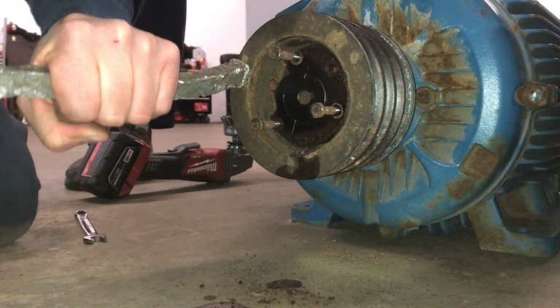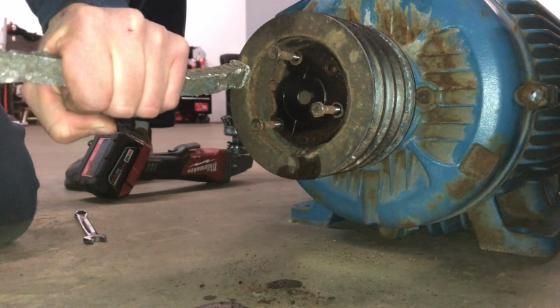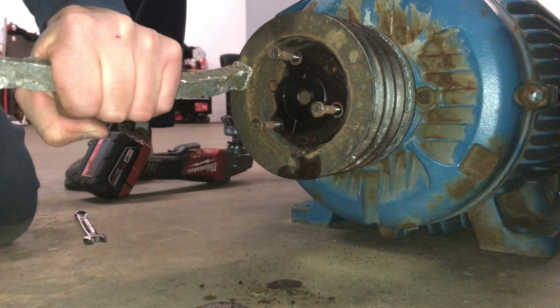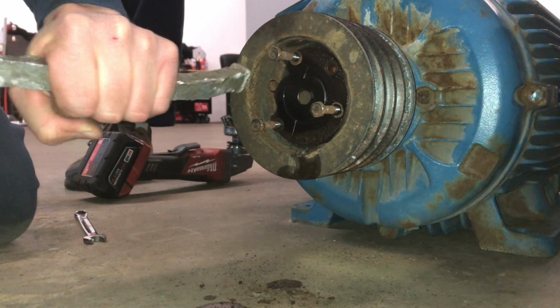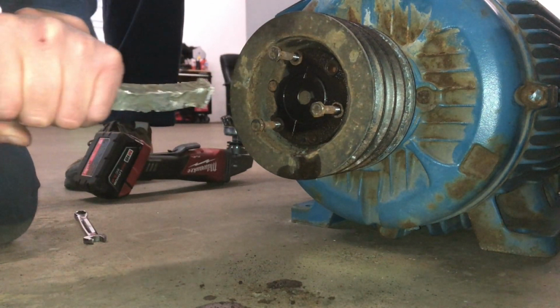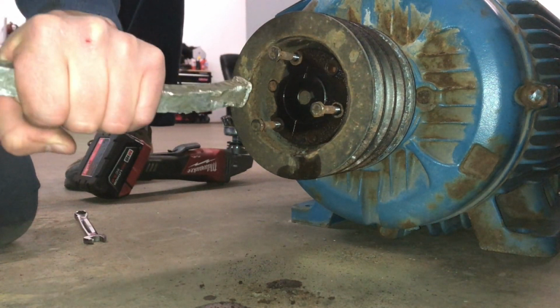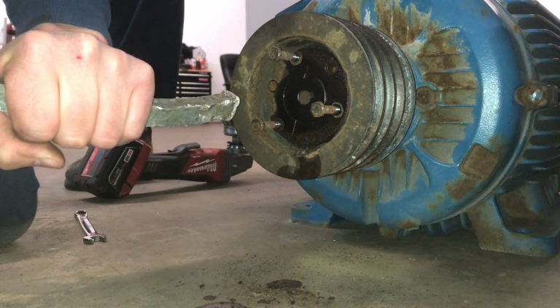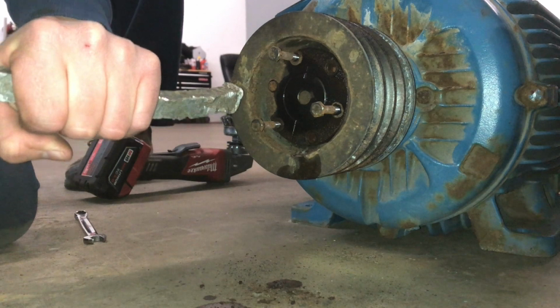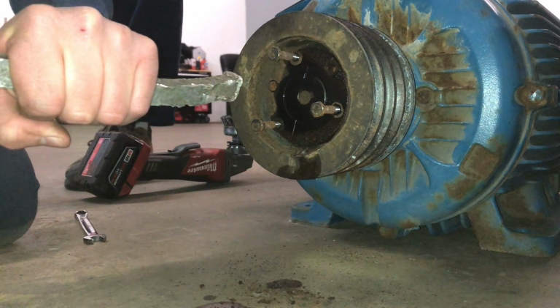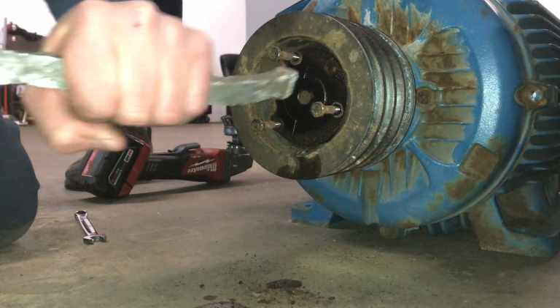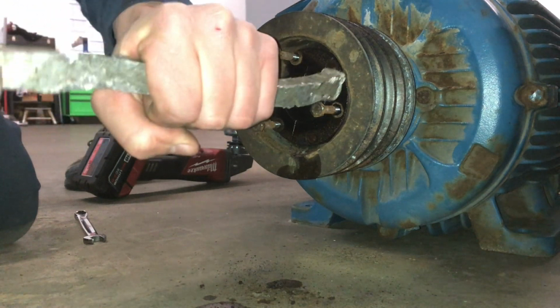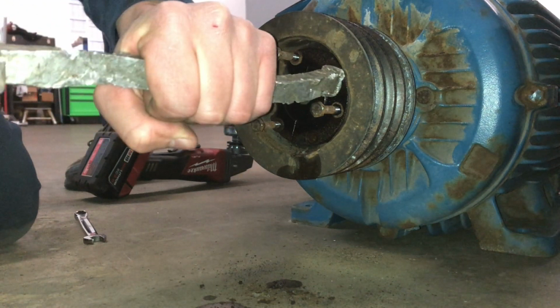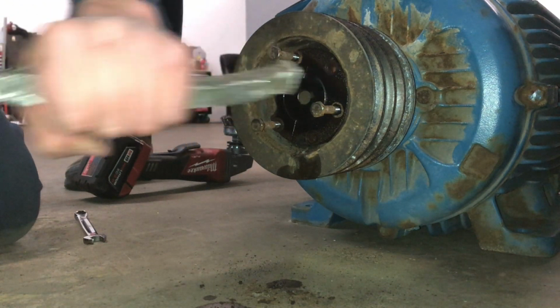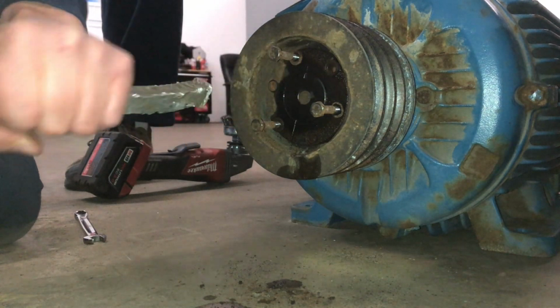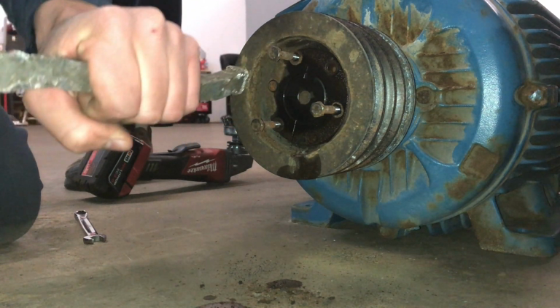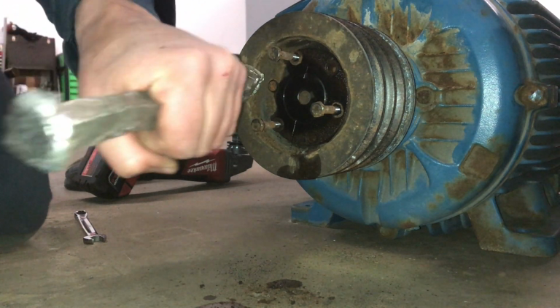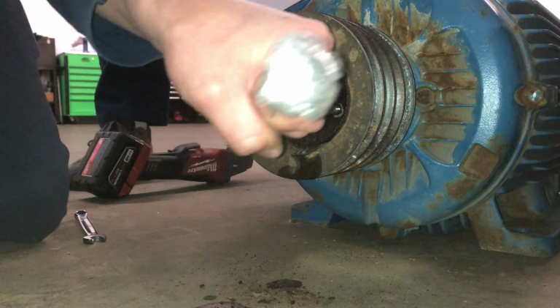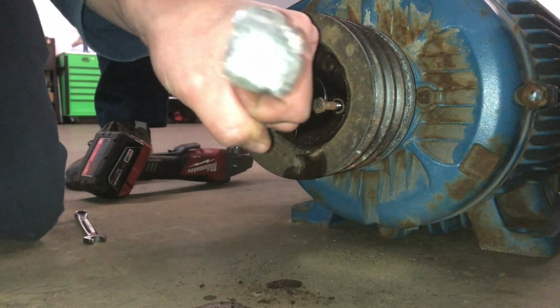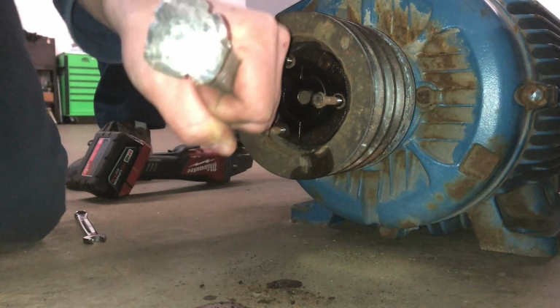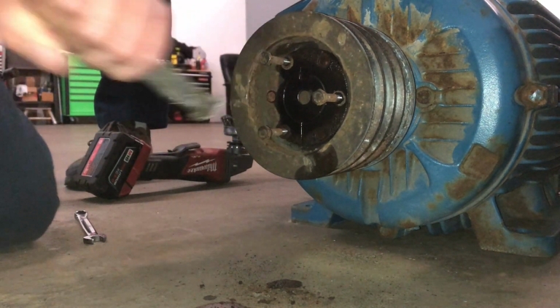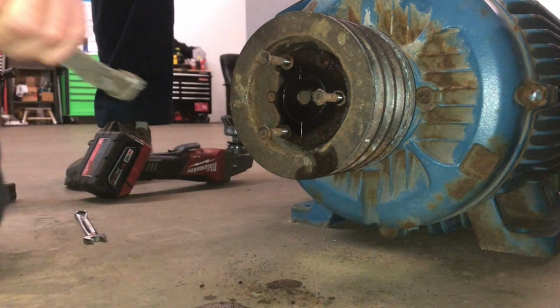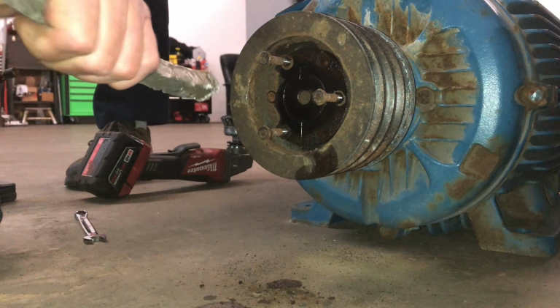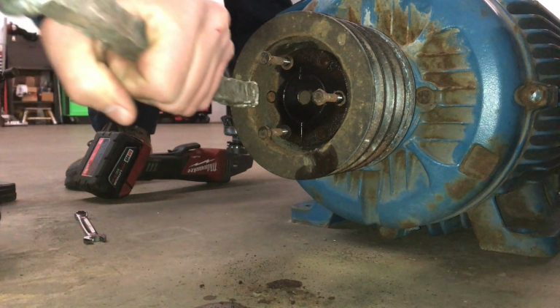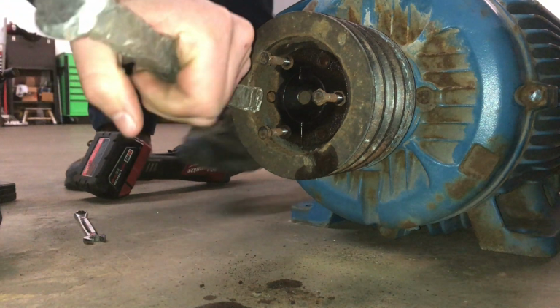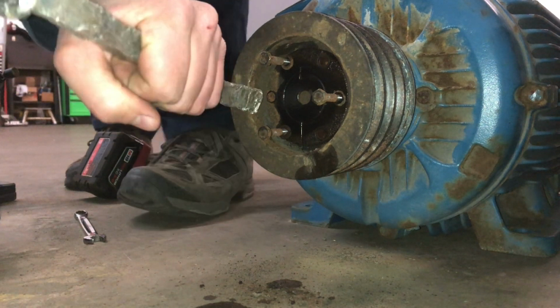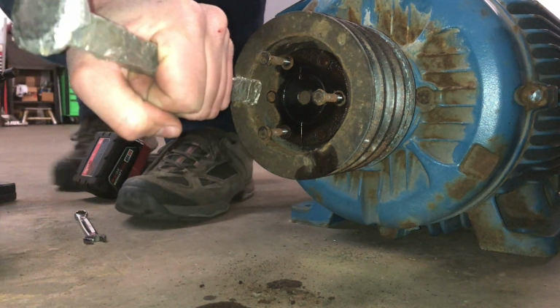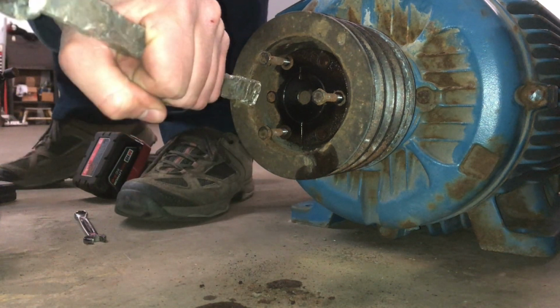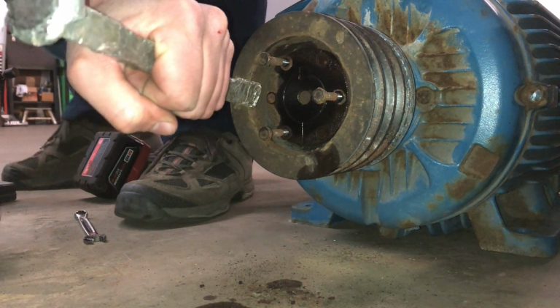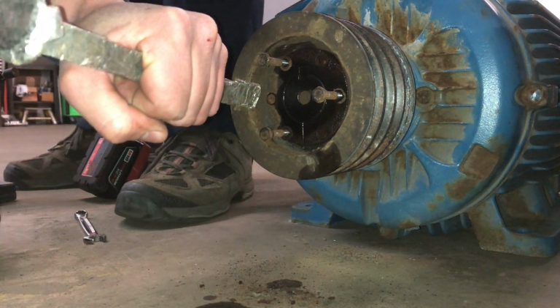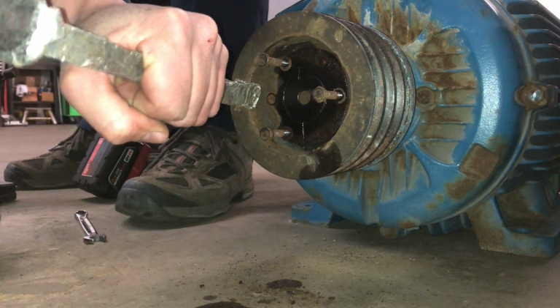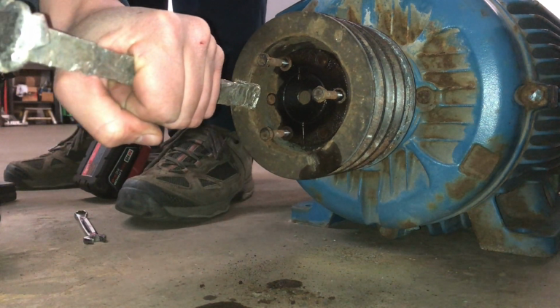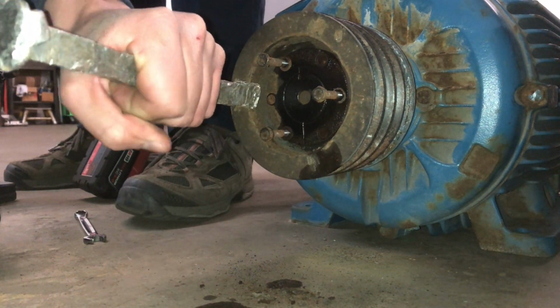You want to hit it as close to the middle or the inside as possible — where it's strong. Like right there? Yeah, like that is good.